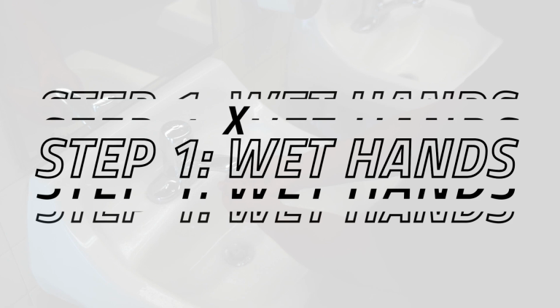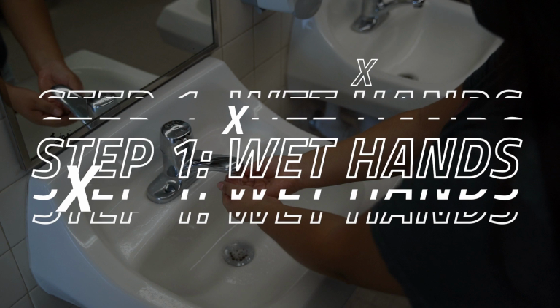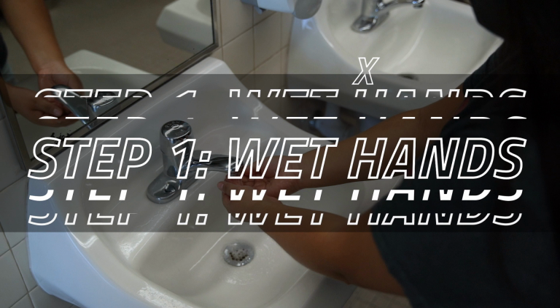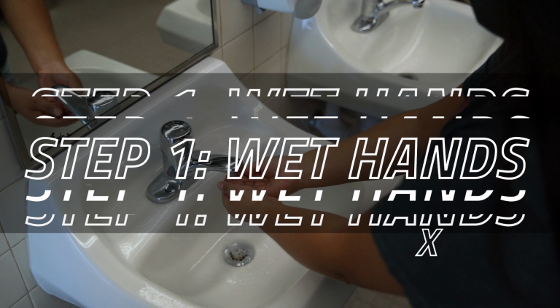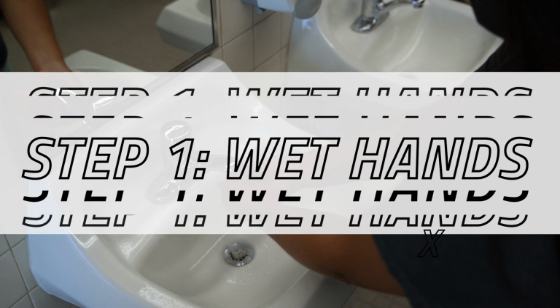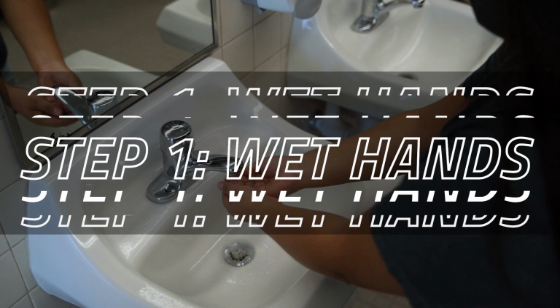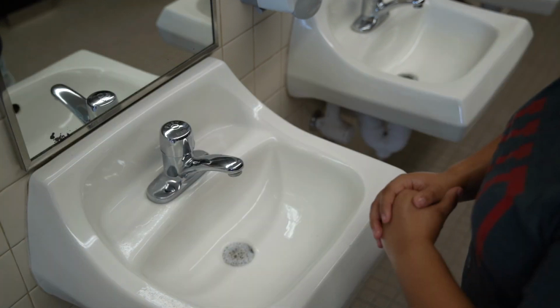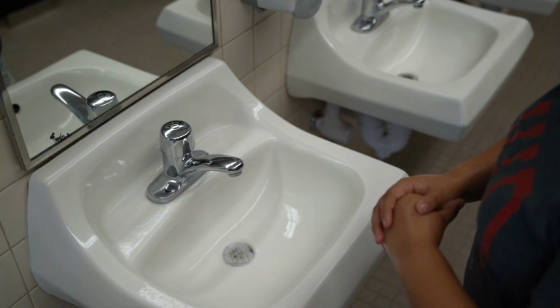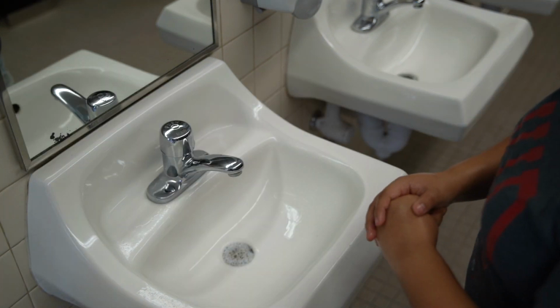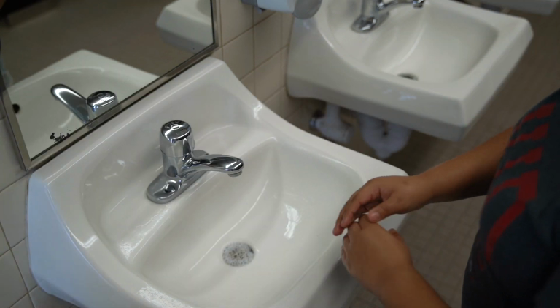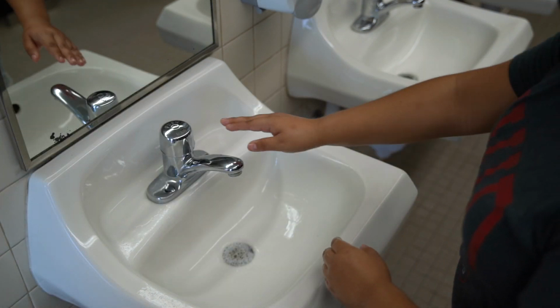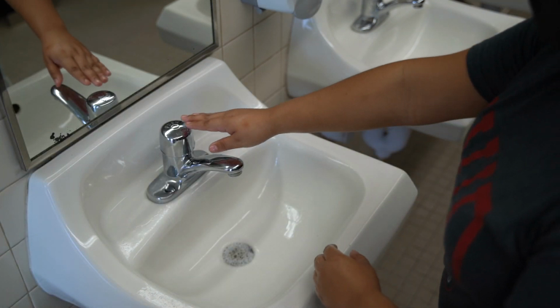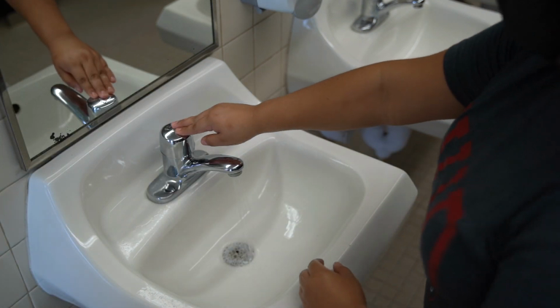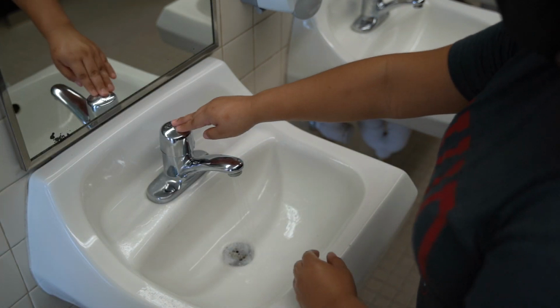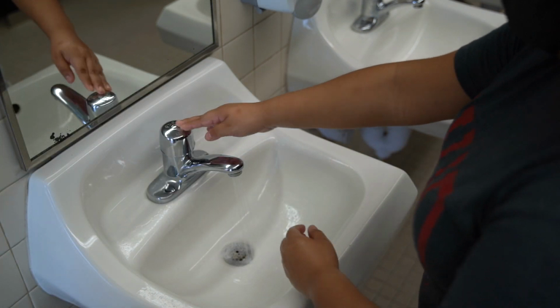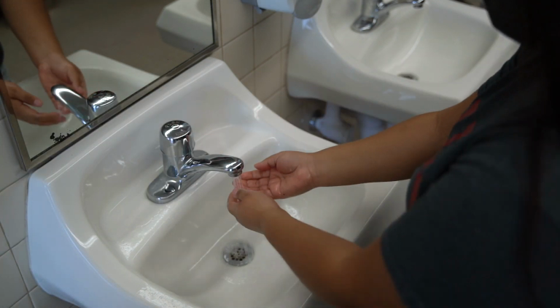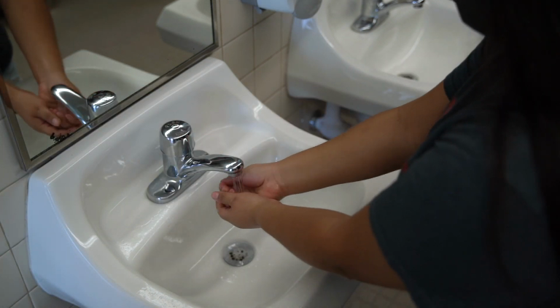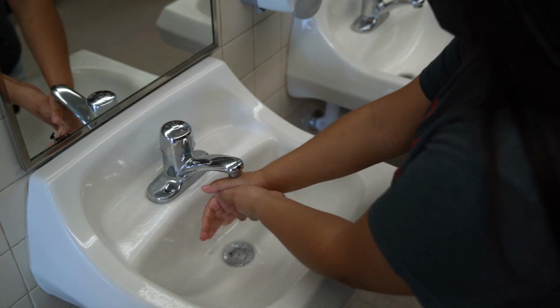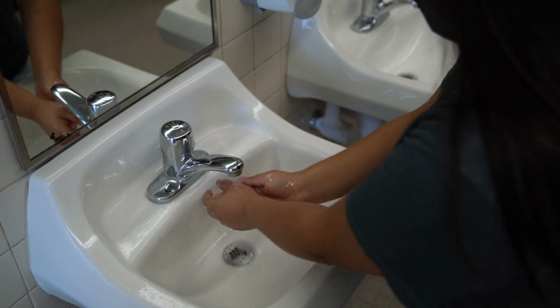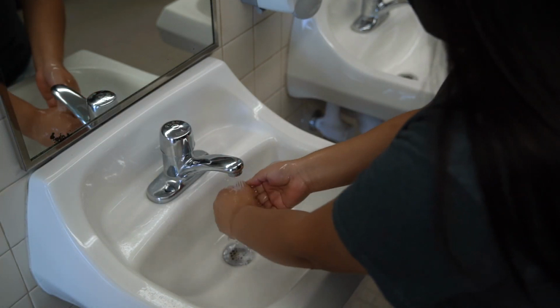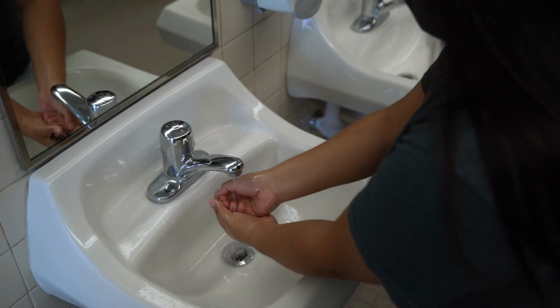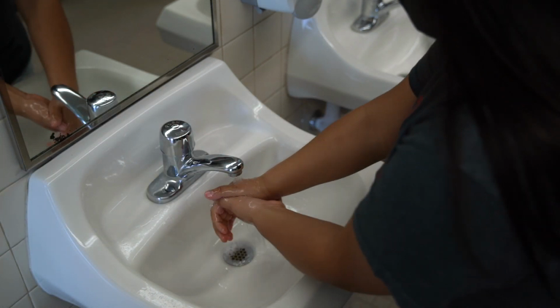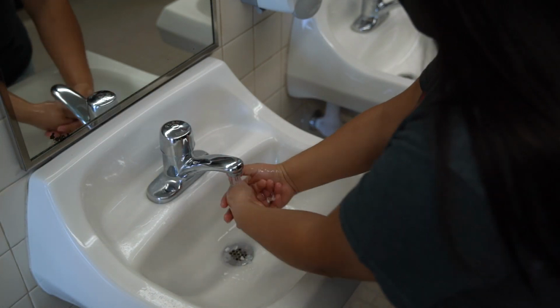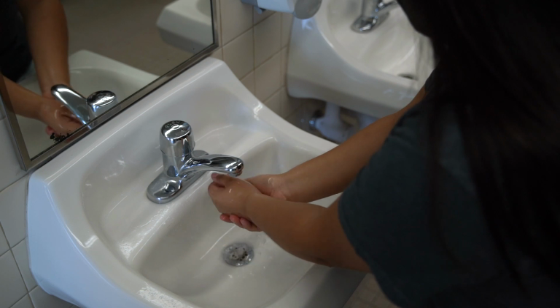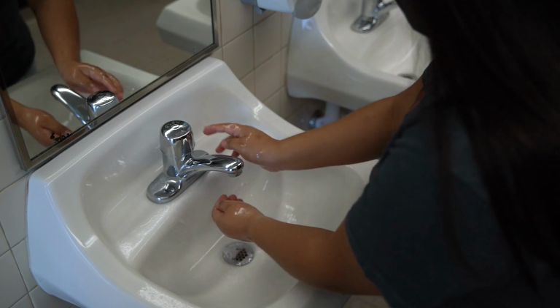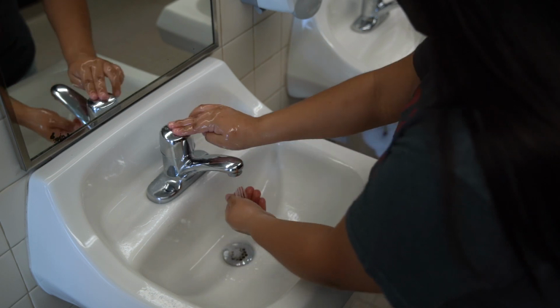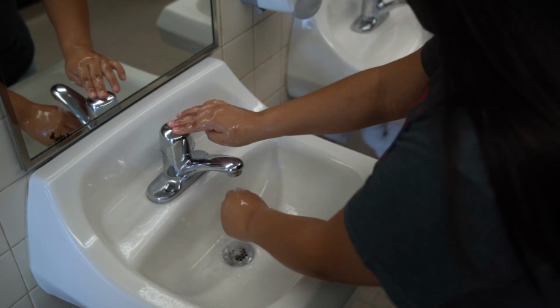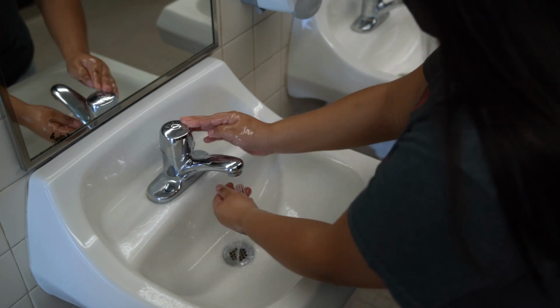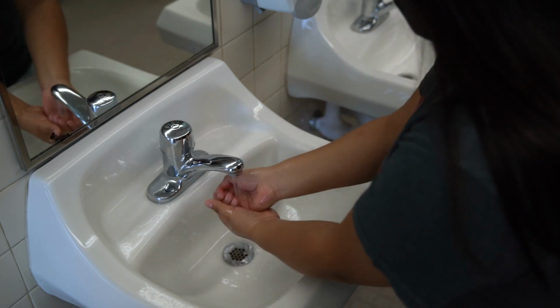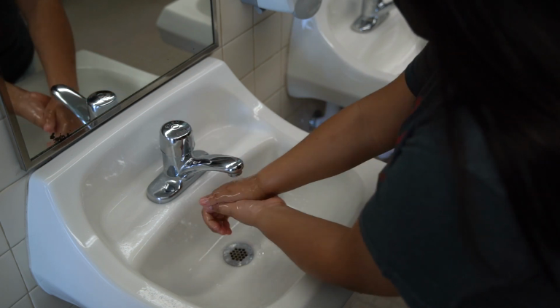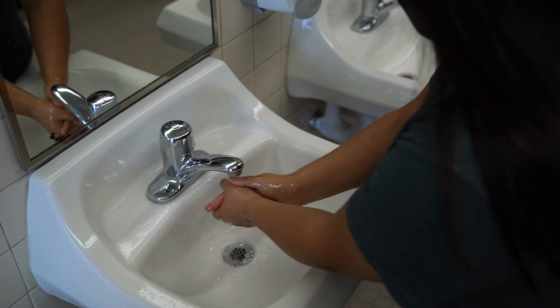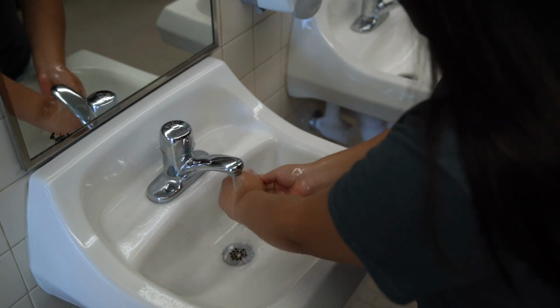First, wet your hands with clean running water. It doesn't matter if it's warm or not. The most important step is scrubbing your hands, which we will get to in just a second.